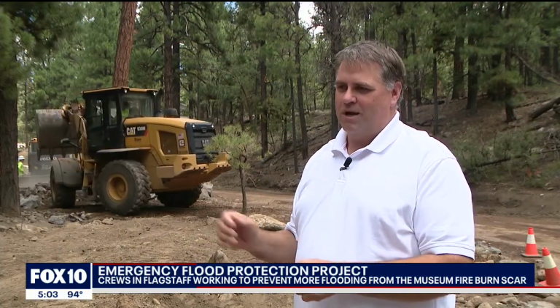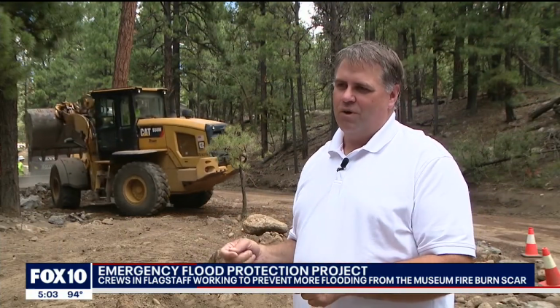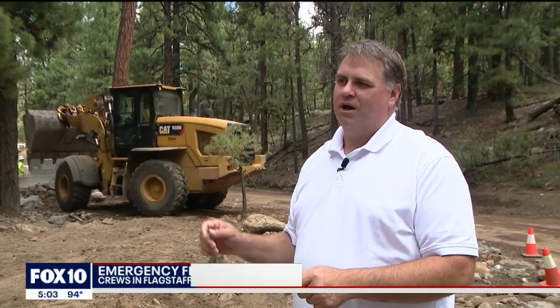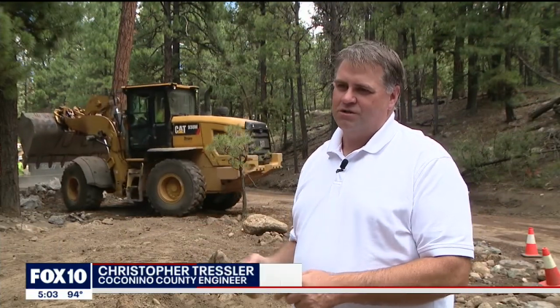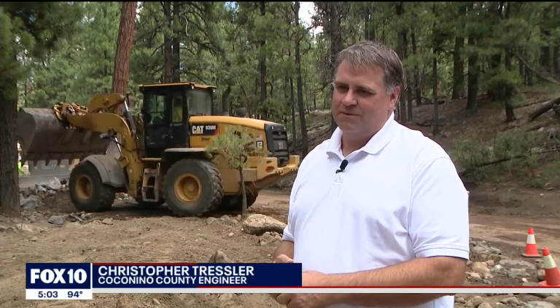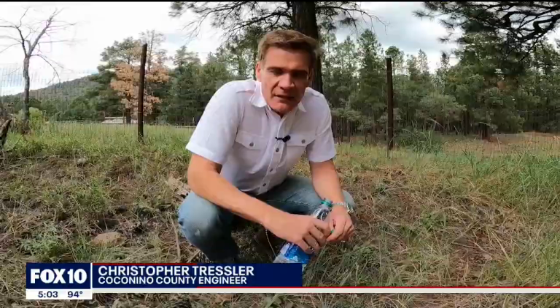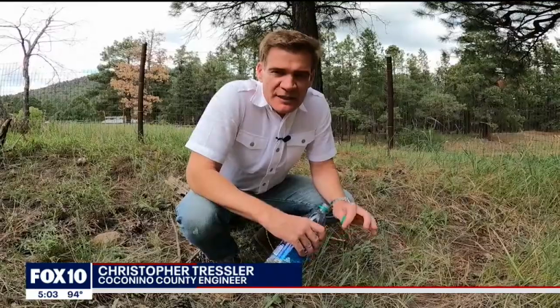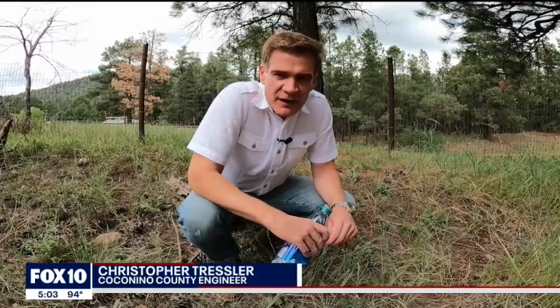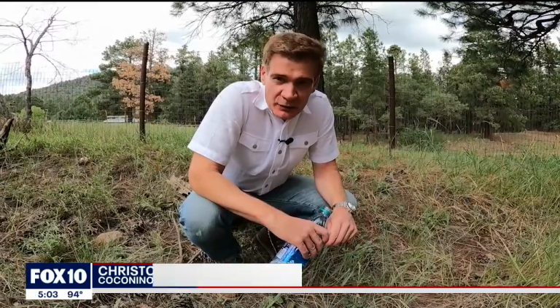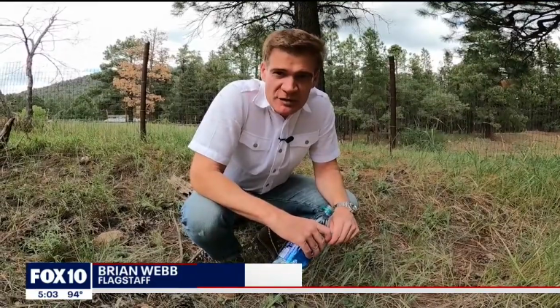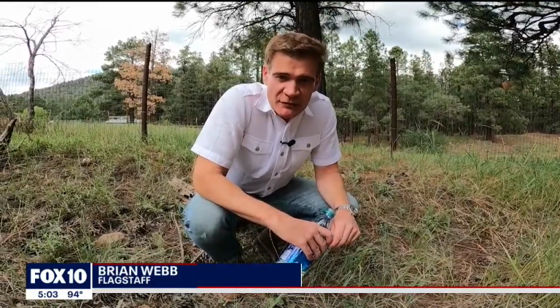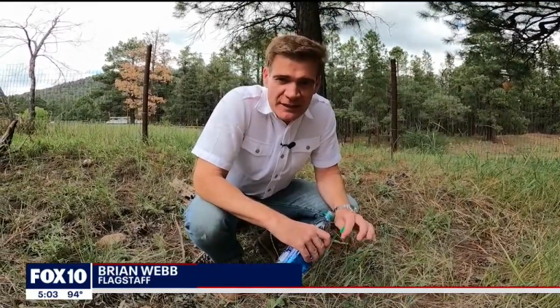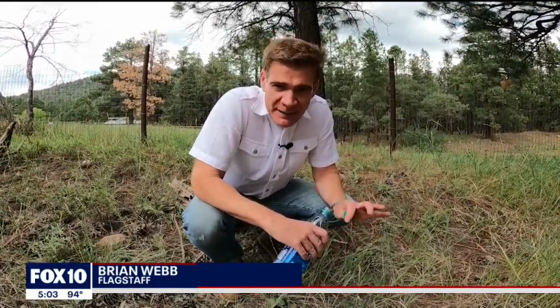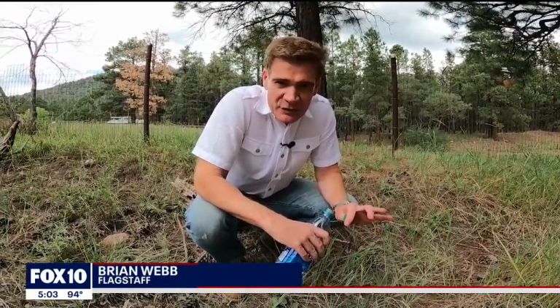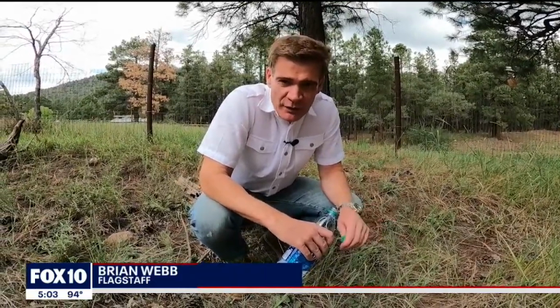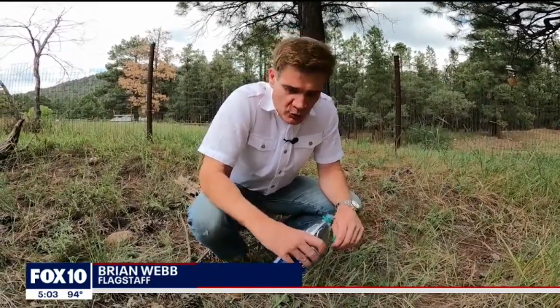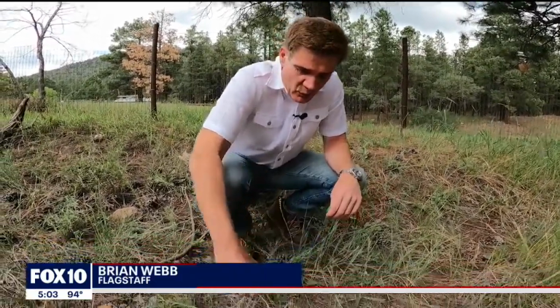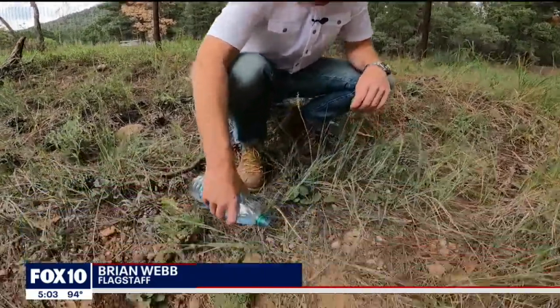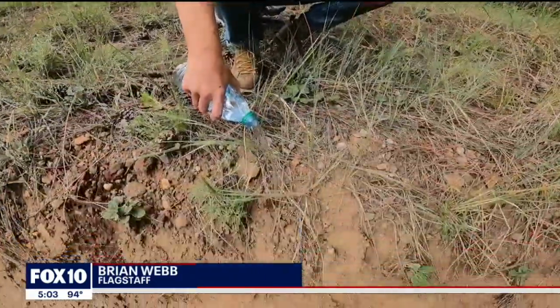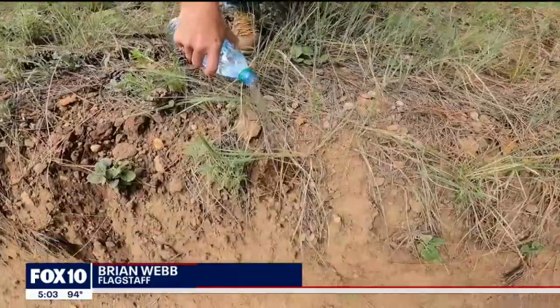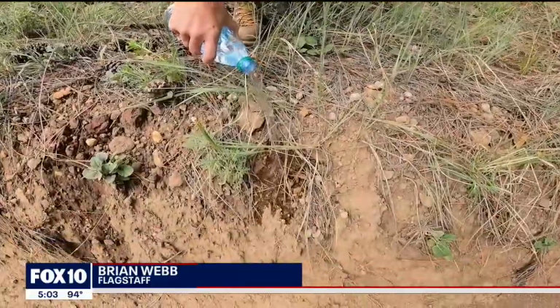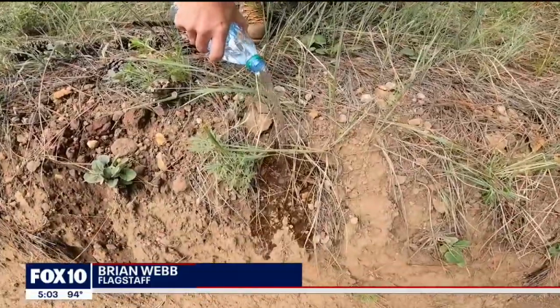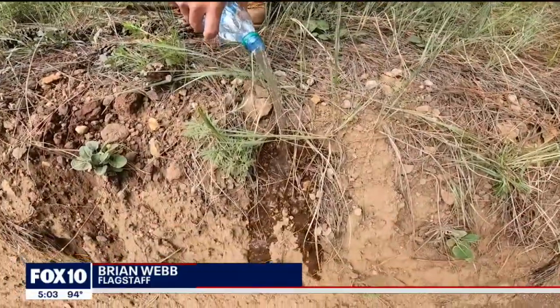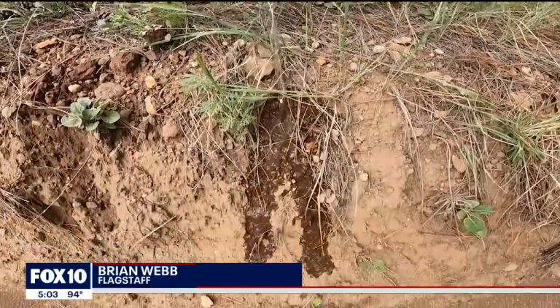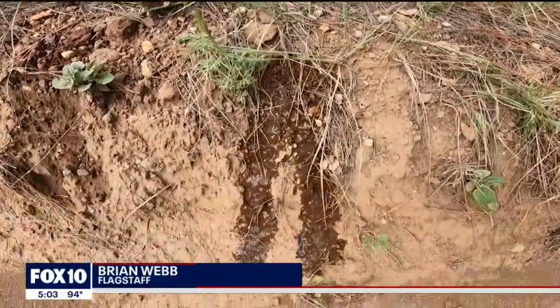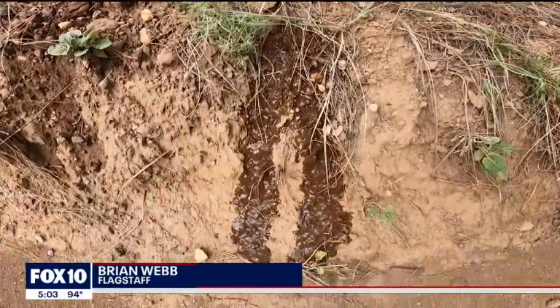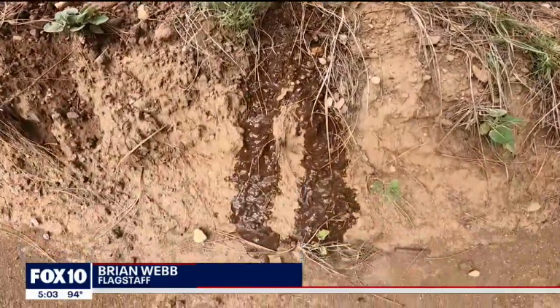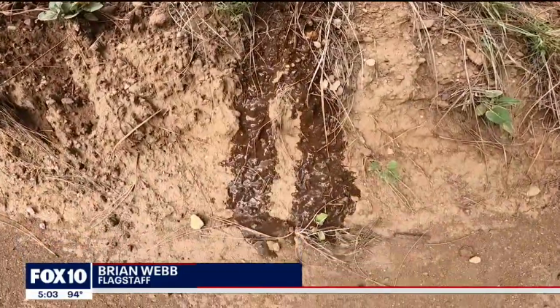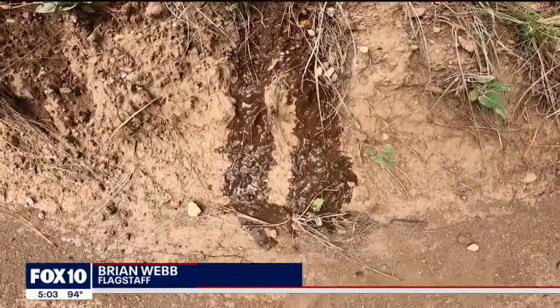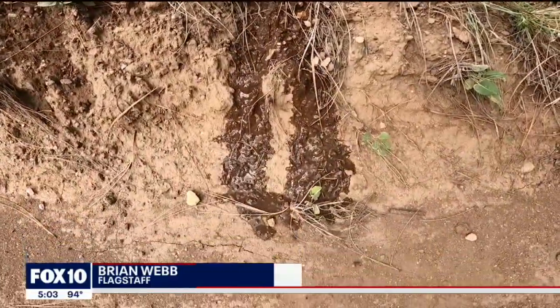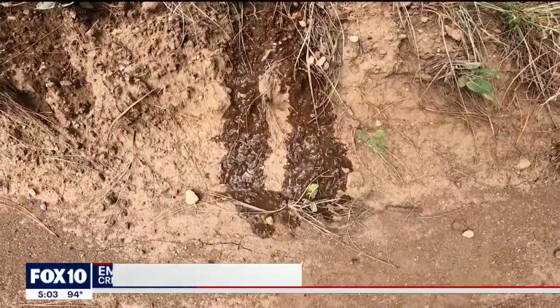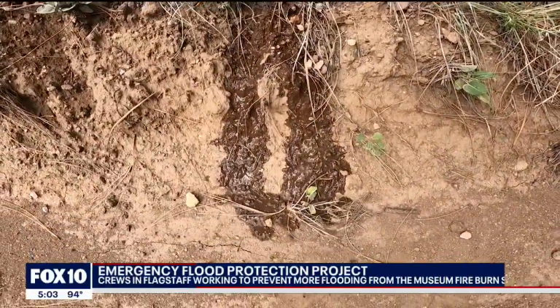We want to move the water, but also the sediment. The Museum Fire not only torched a lot of trees, it baked the soil, so rainwater won't soak into the ground, sending floodwaters into the neighborhoods downstream.